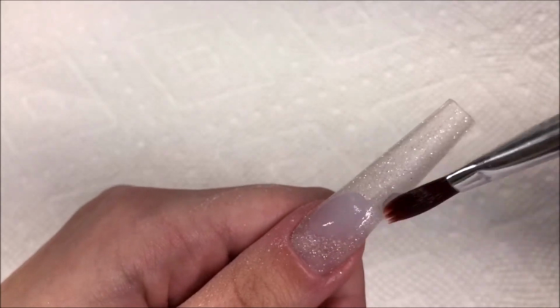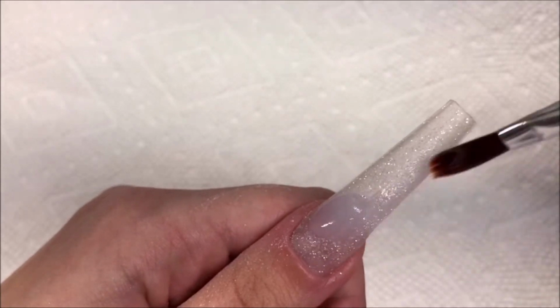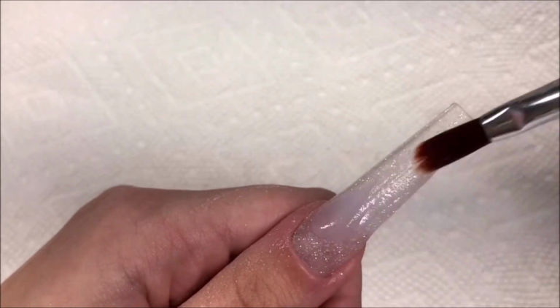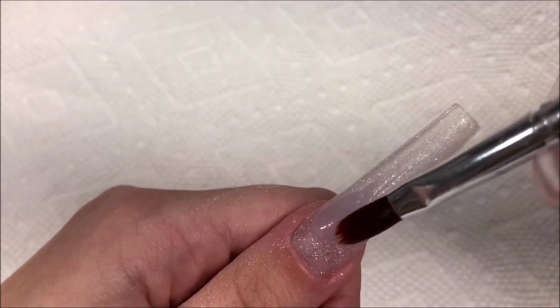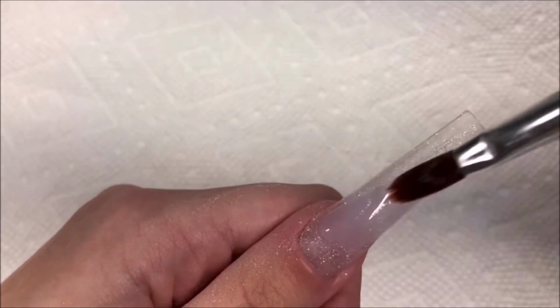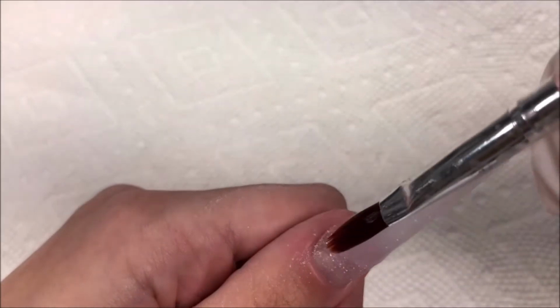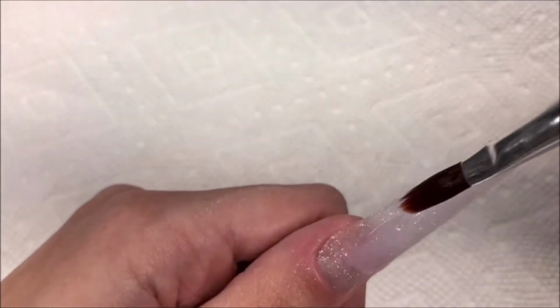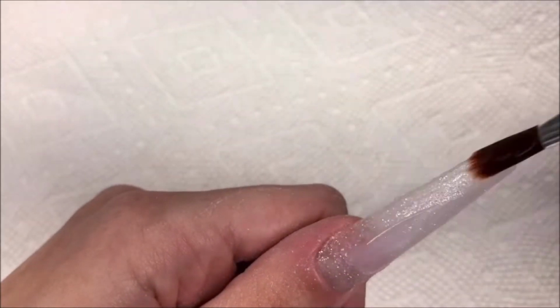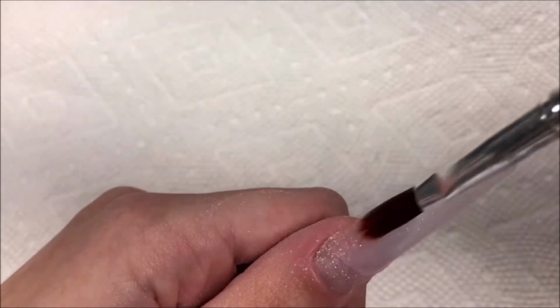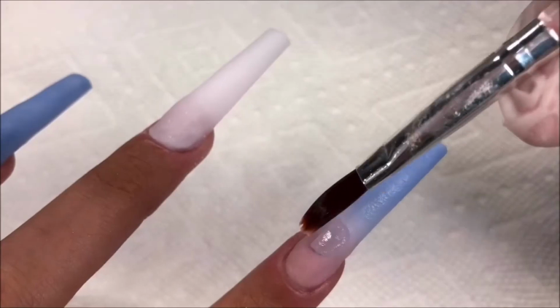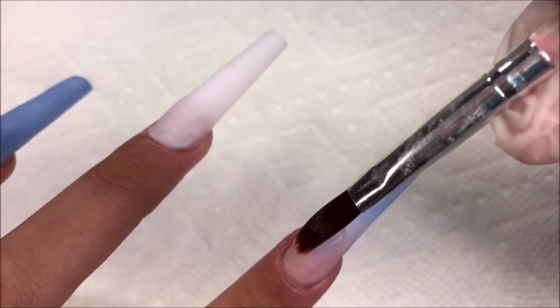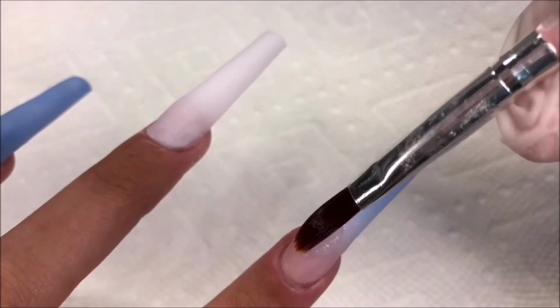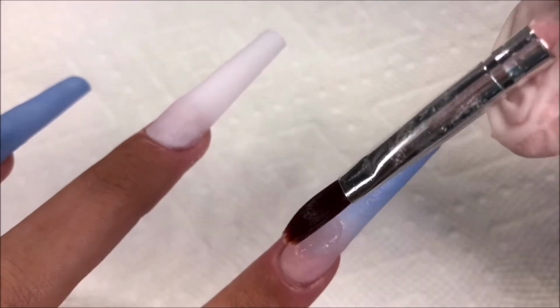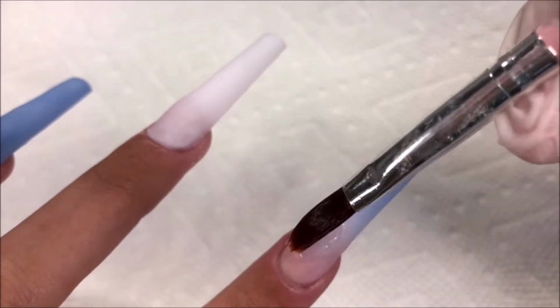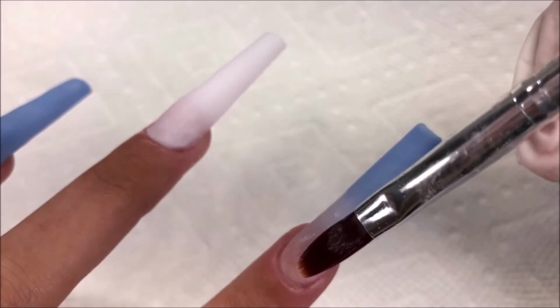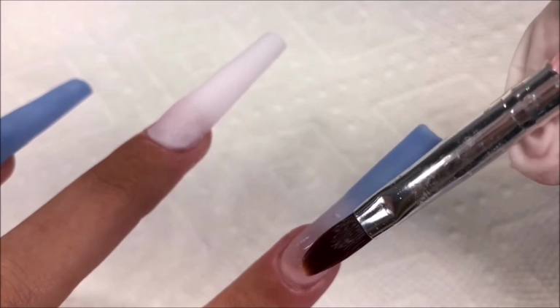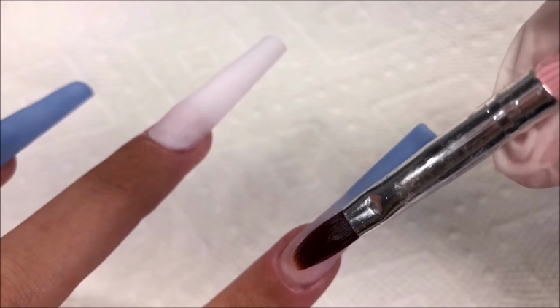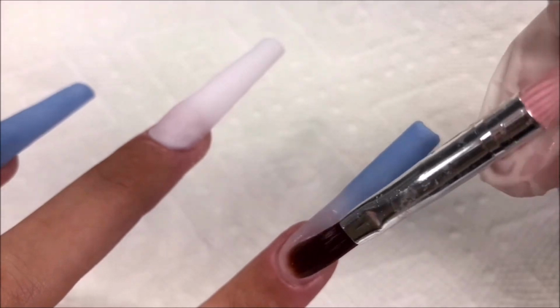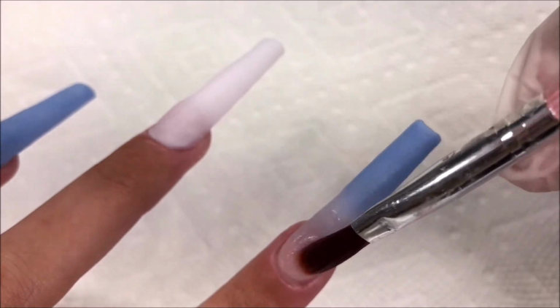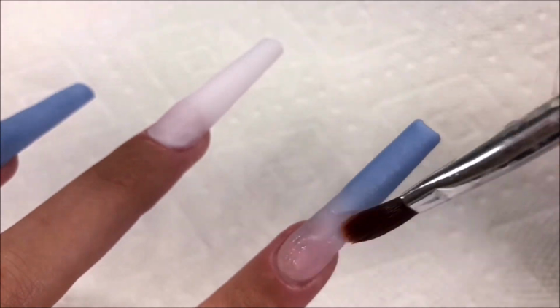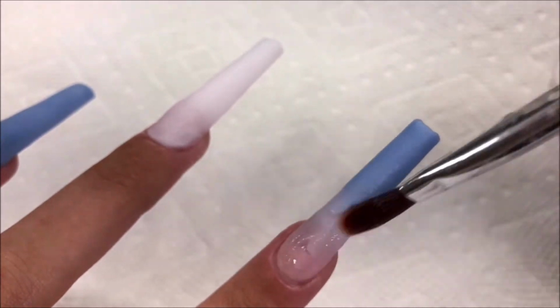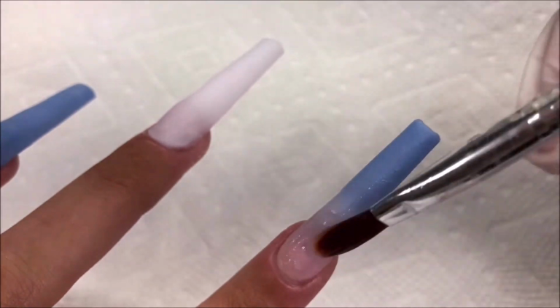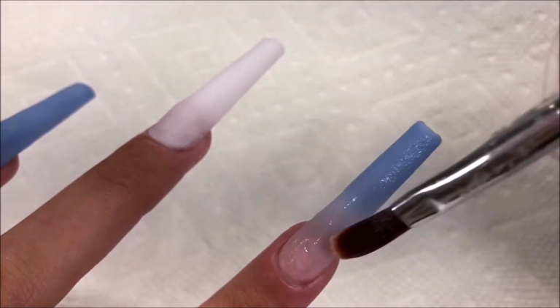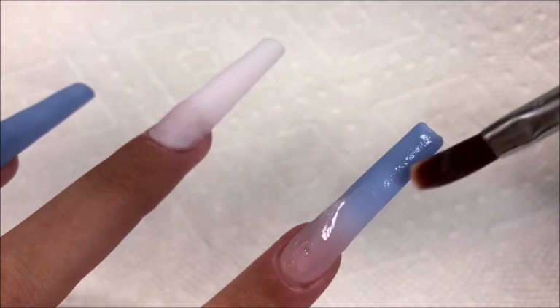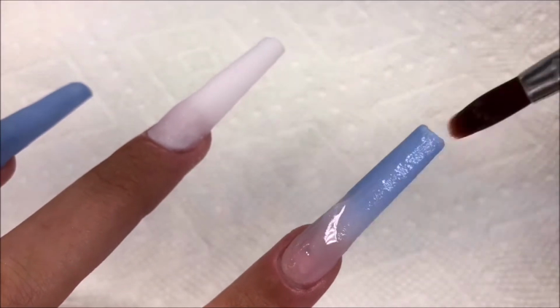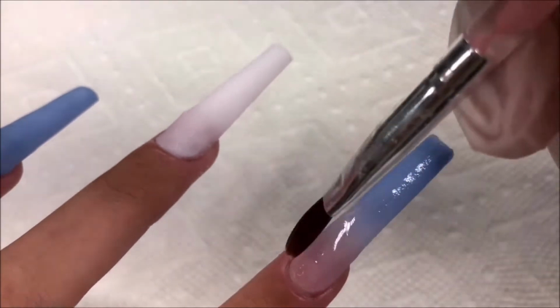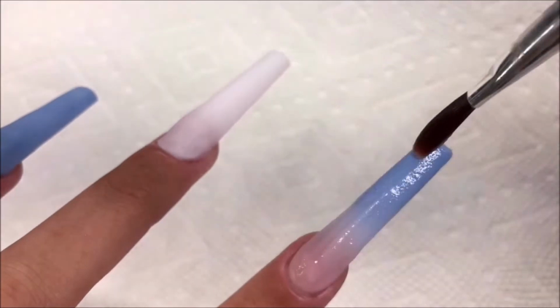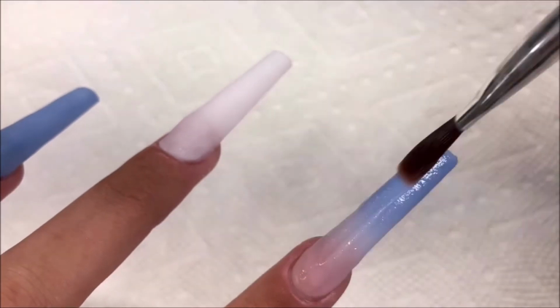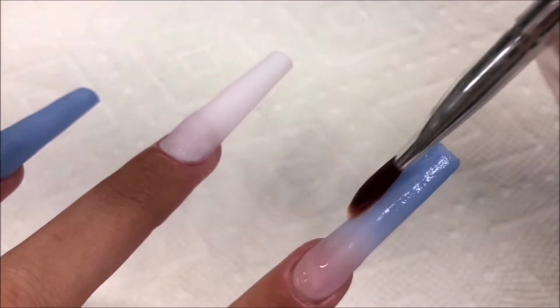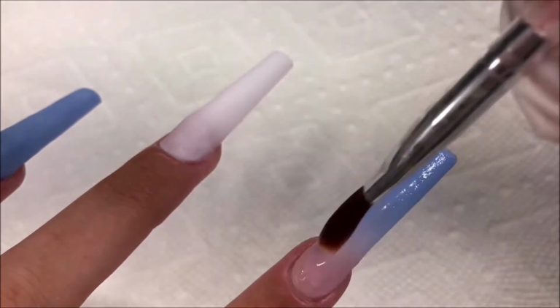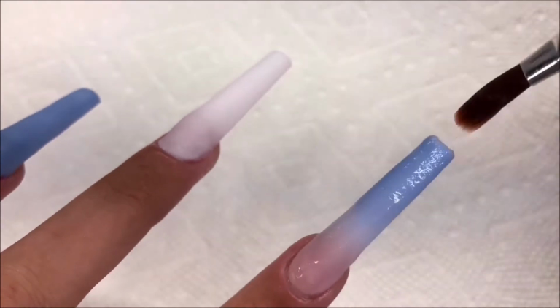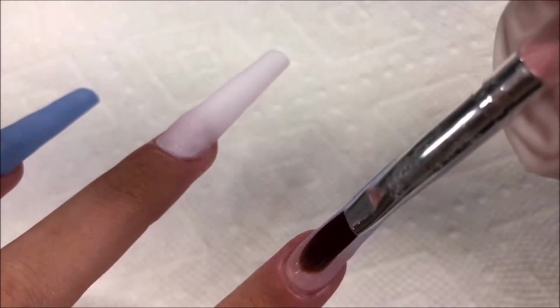I'm going to clear cap them all now. Clear capping will help to add strength and also prevent us from filing into our color. Colored acrylics are known for being a little bit weaker.